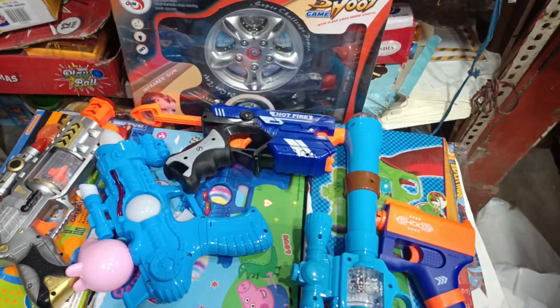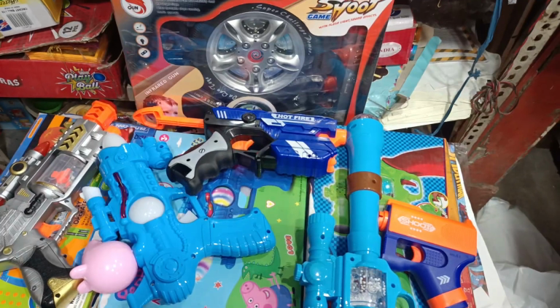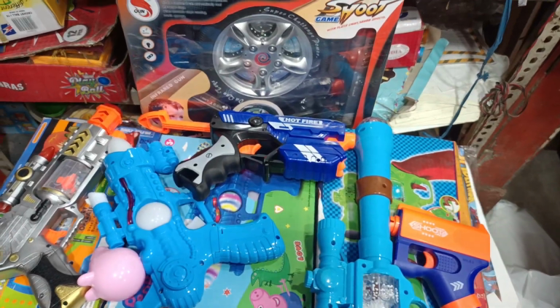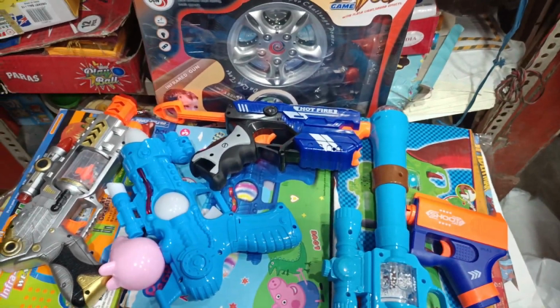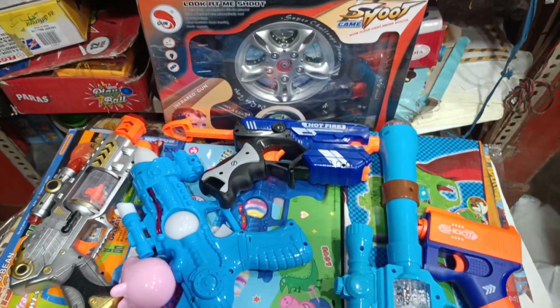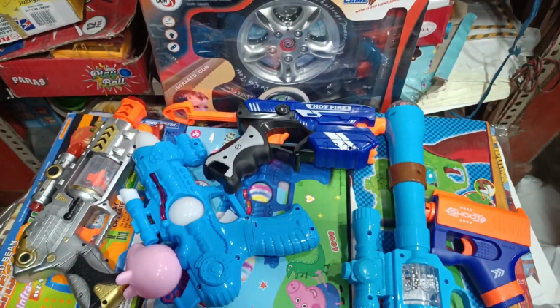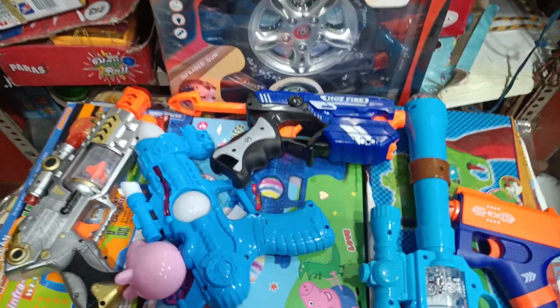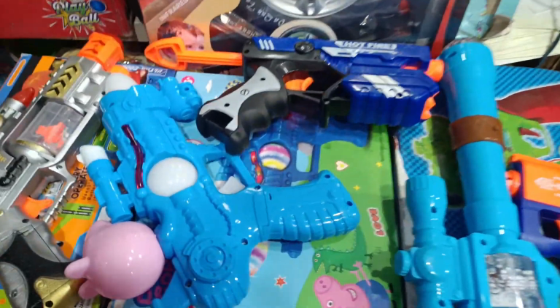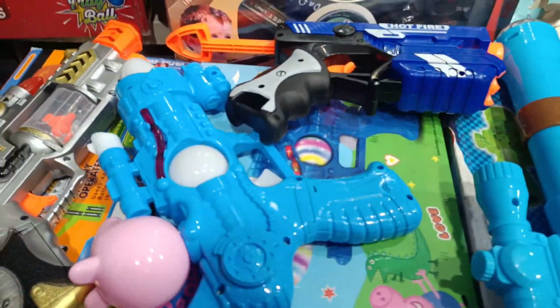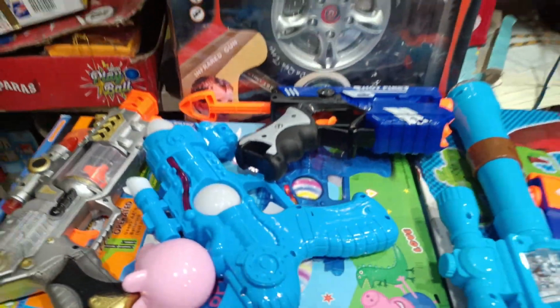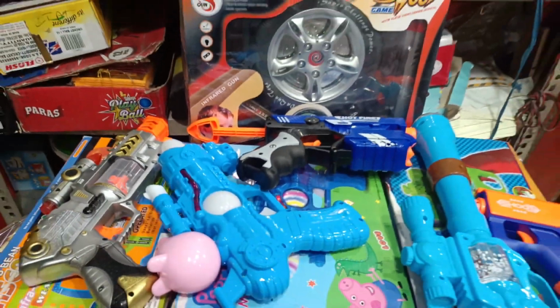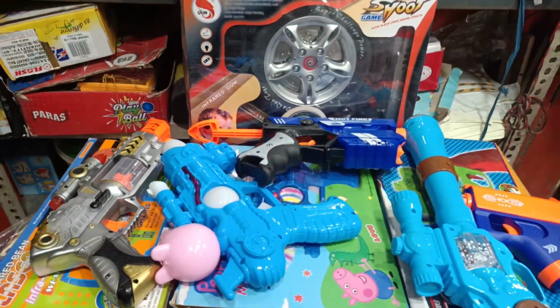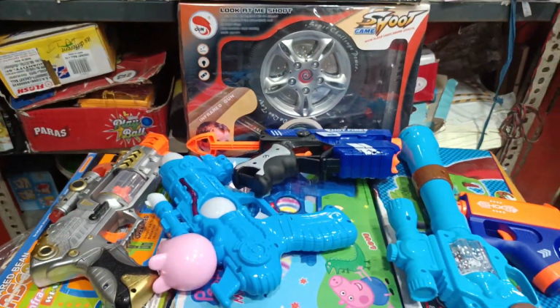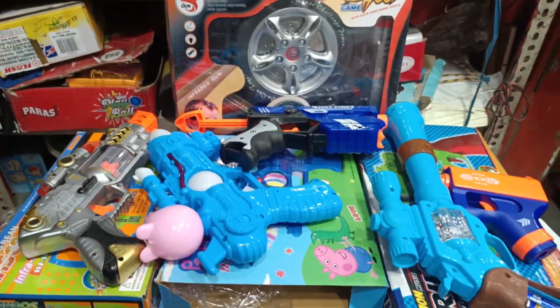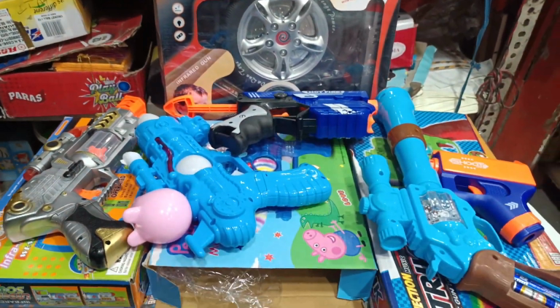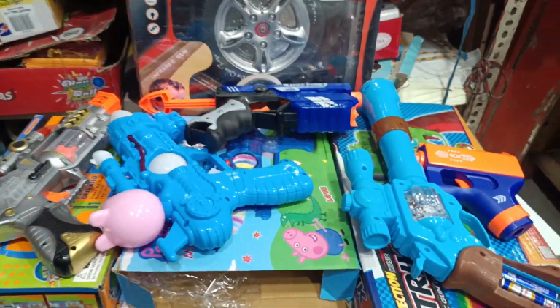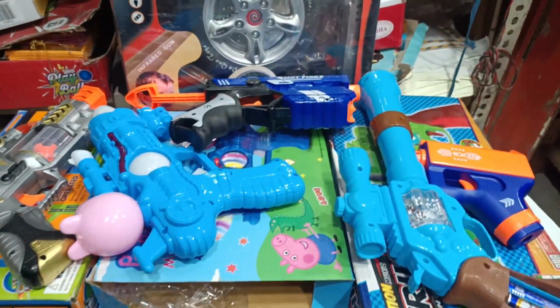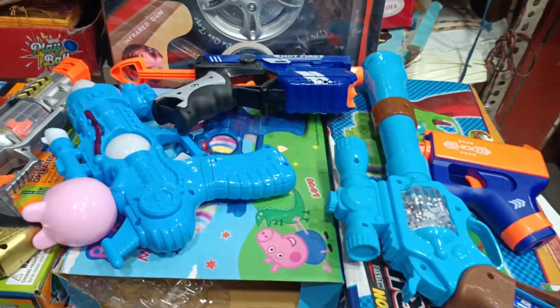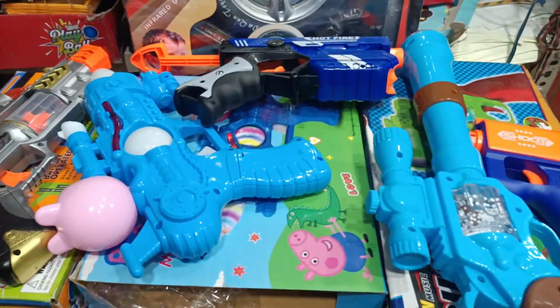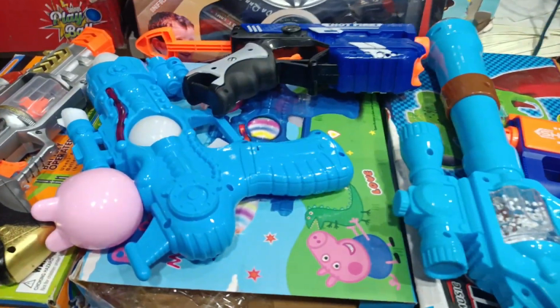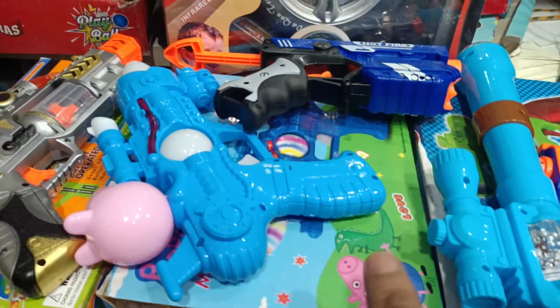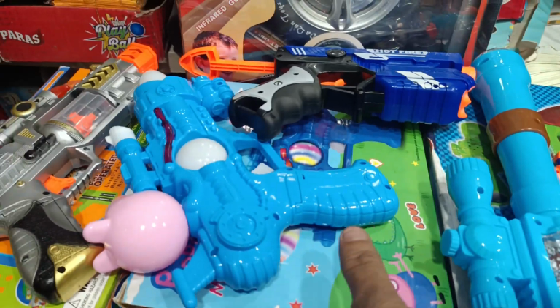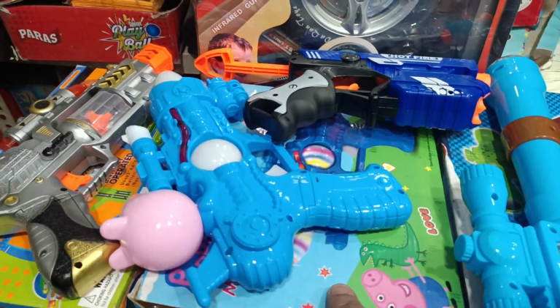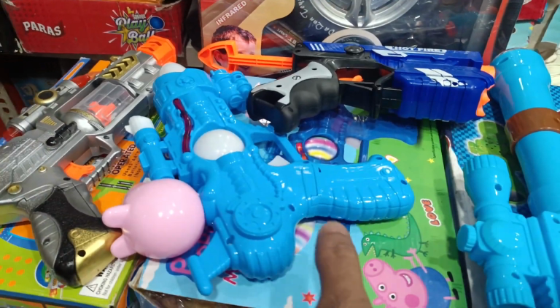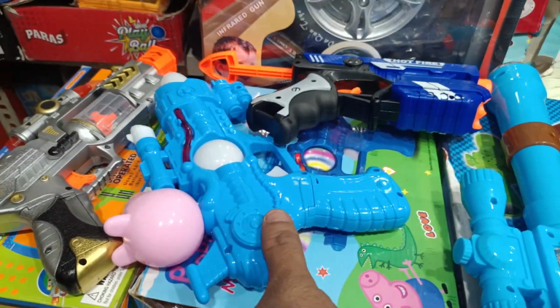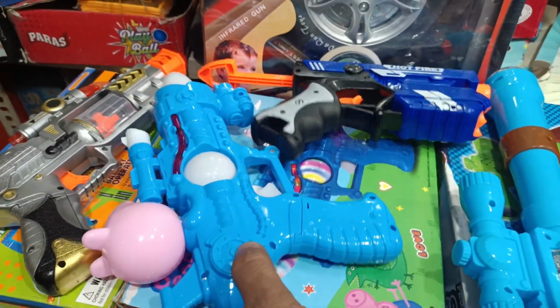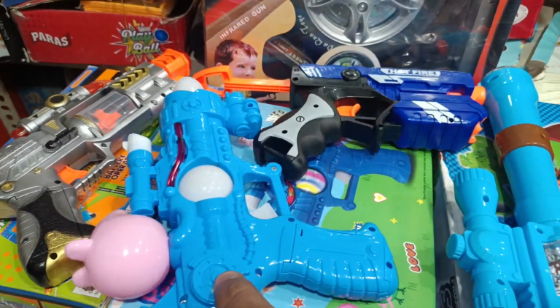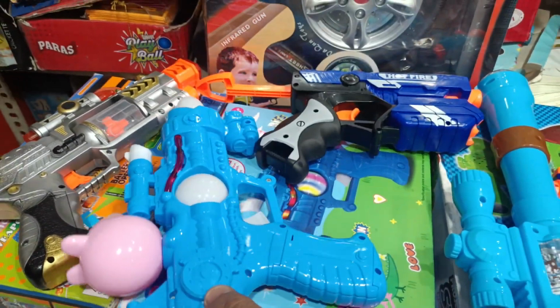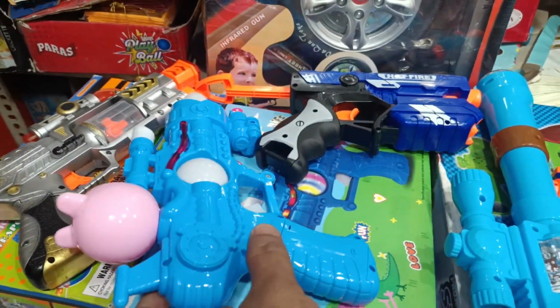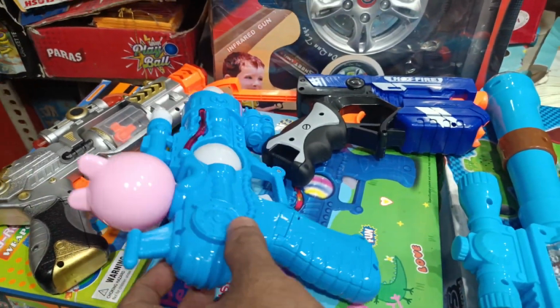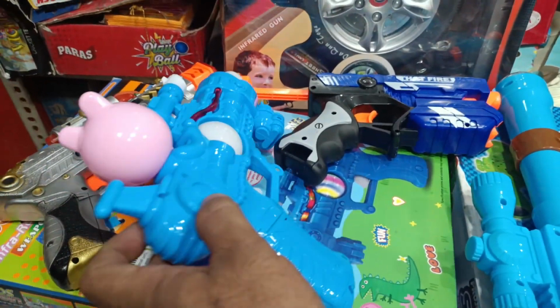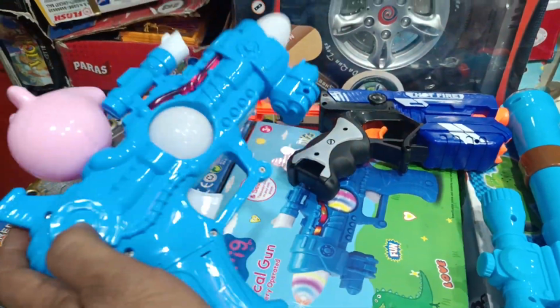Hello friends, today I am brought to you guns and toy guns. You can see that there are many guns. Like this gun, we call this paper gun.